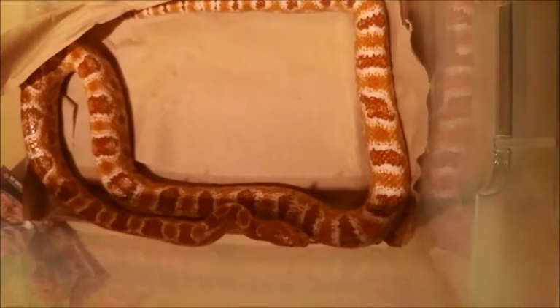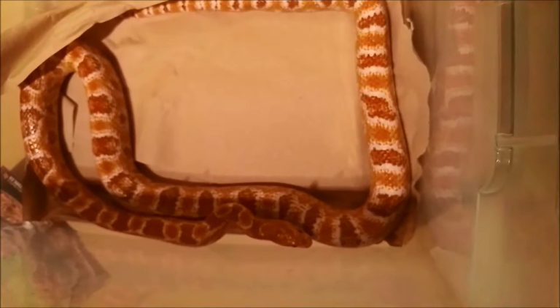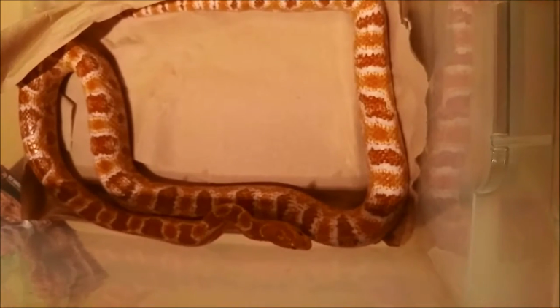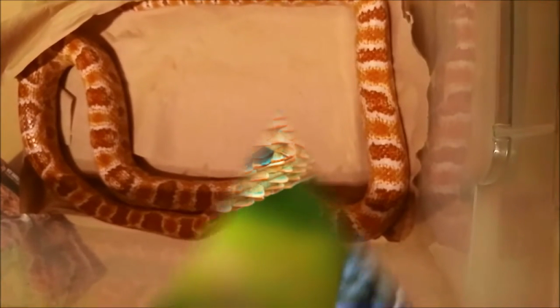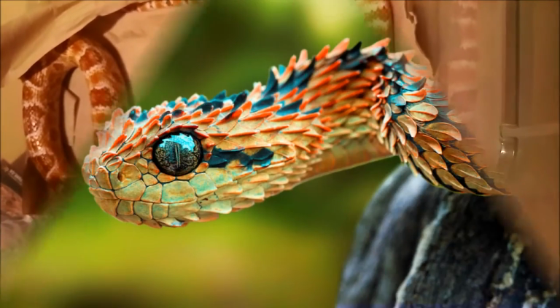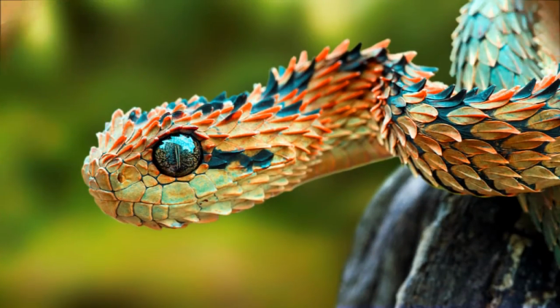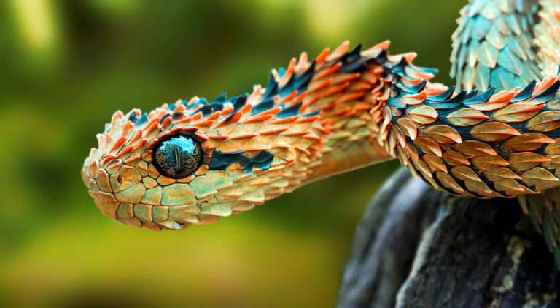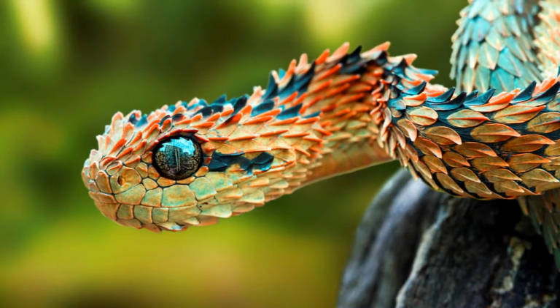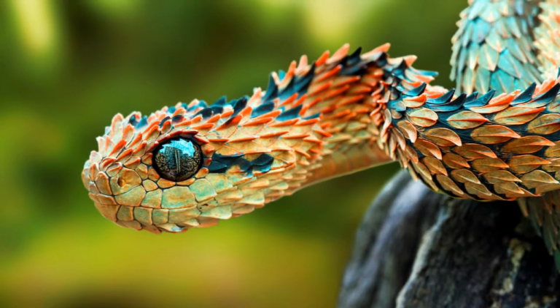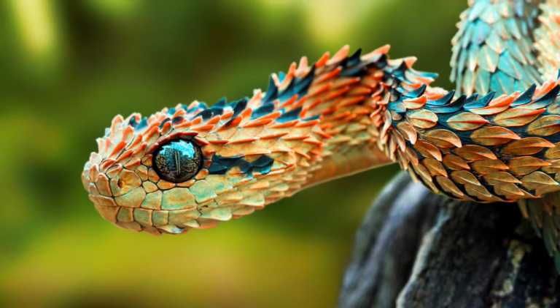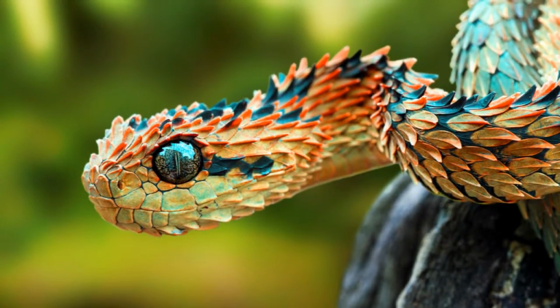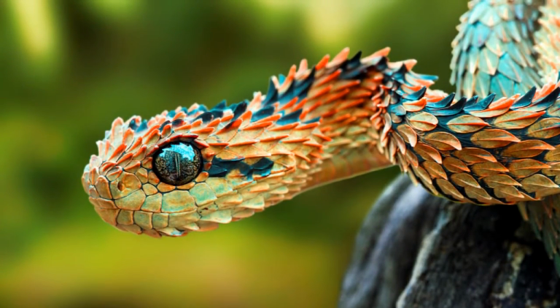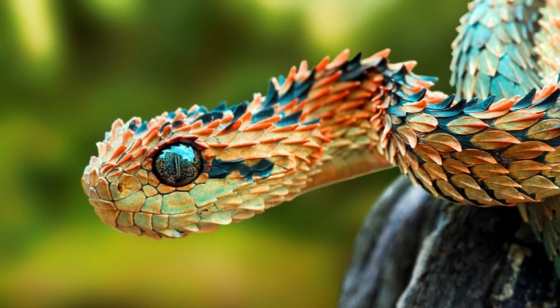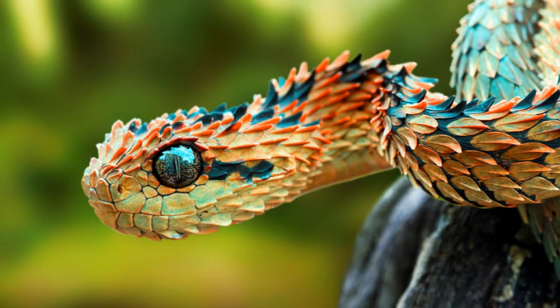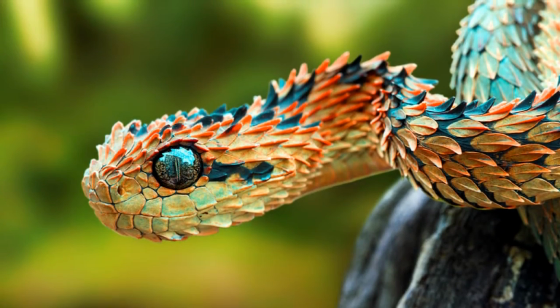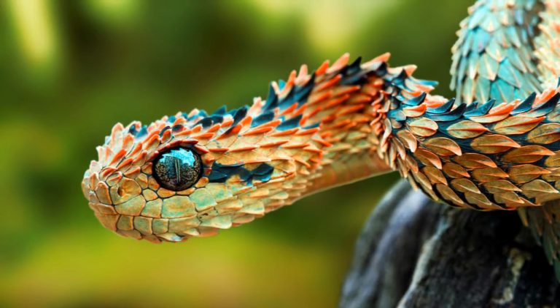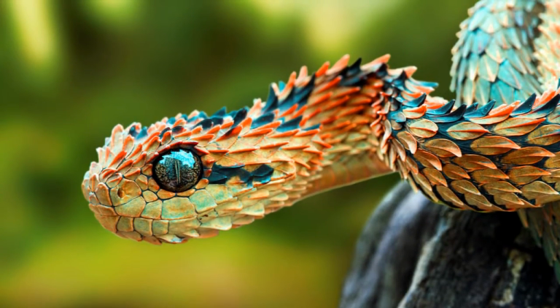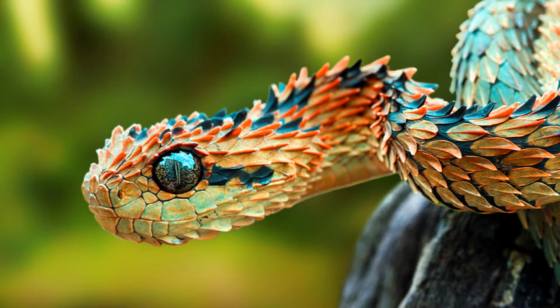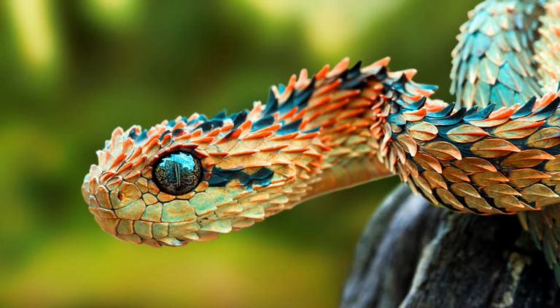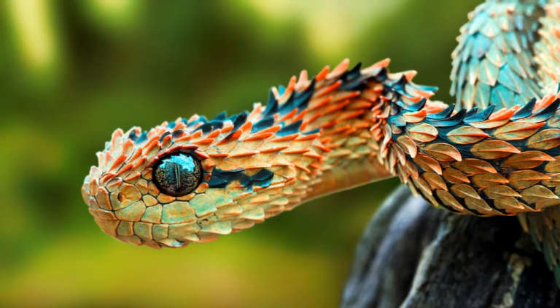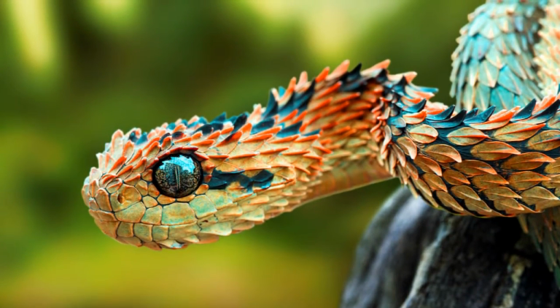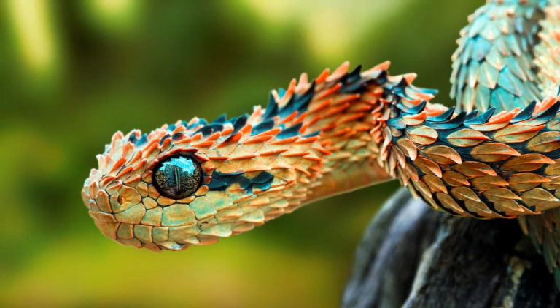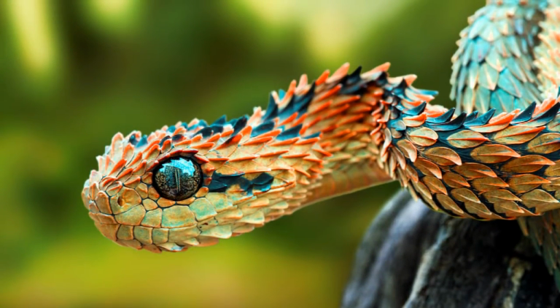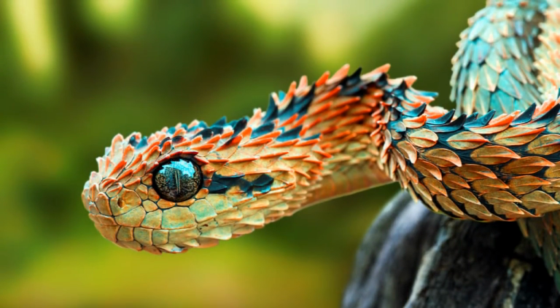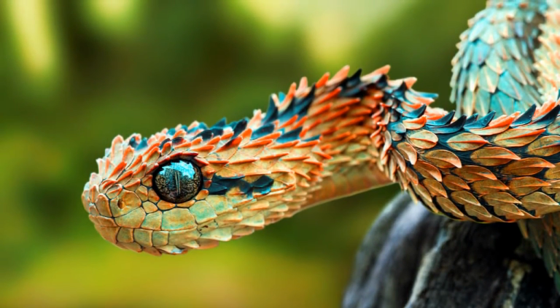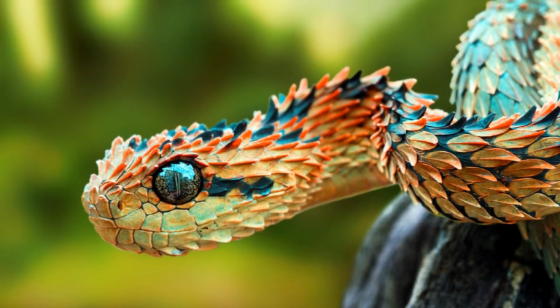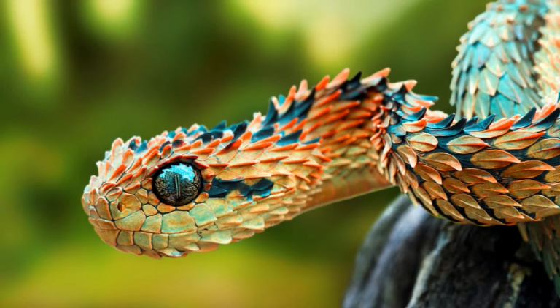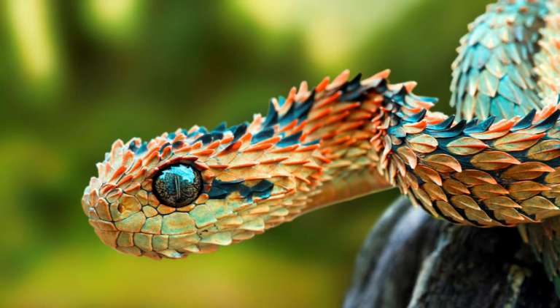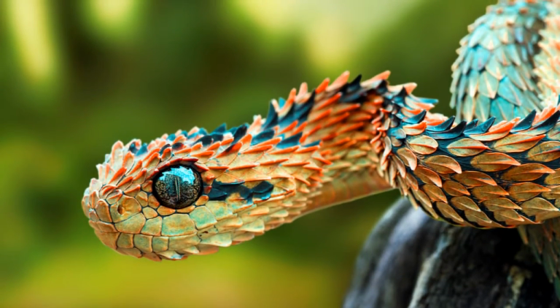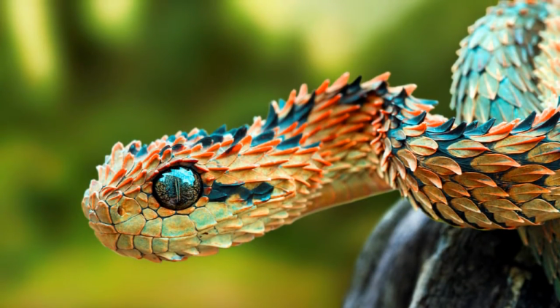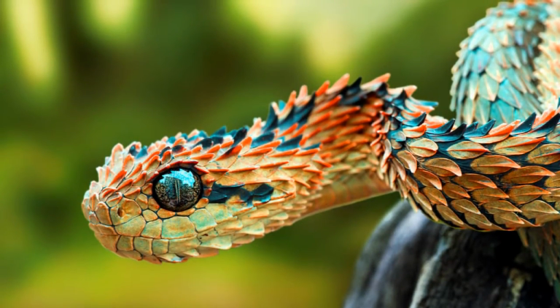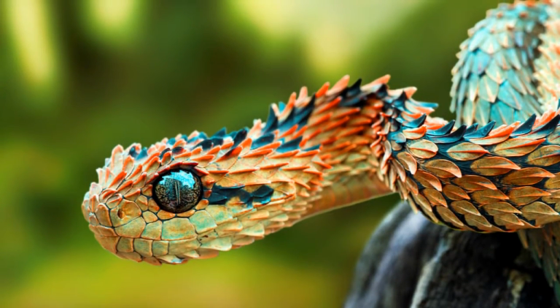Snakes are truly wondrous creatures that have captured the imagination and attention of humans across our shared history. With a fascination or phobia, an understanding of their biology gives a new sense of respect for these adaptive wonders slithering across the earth.